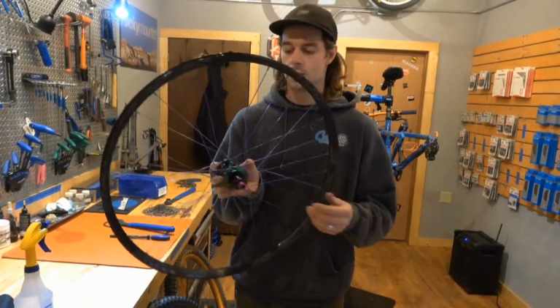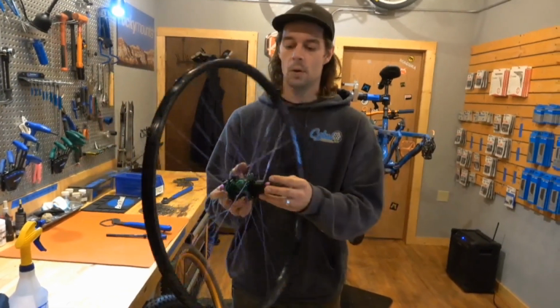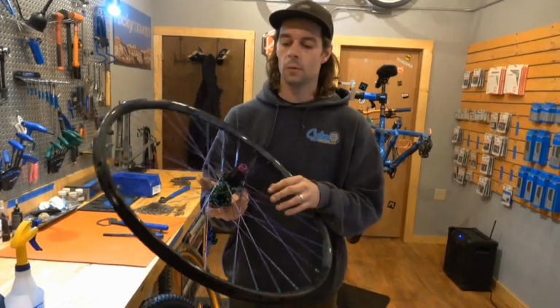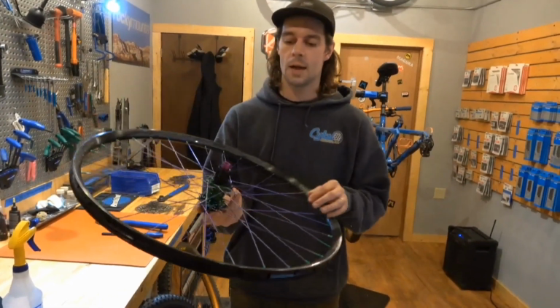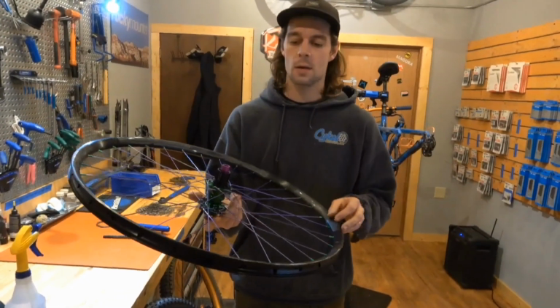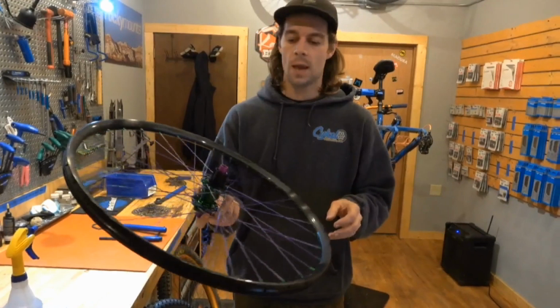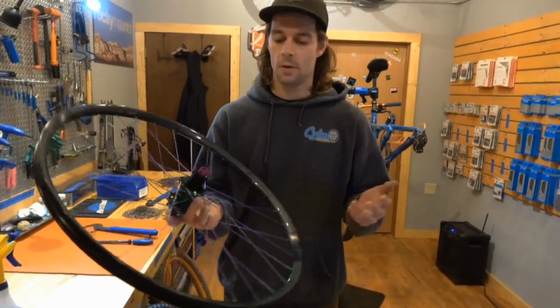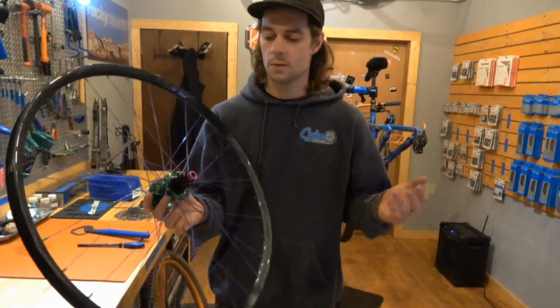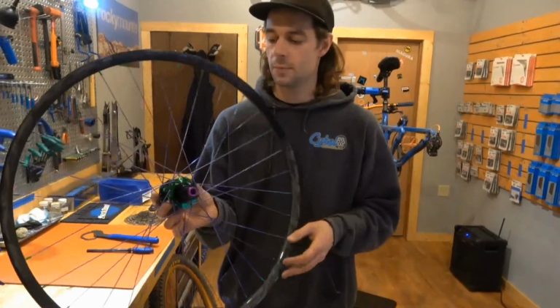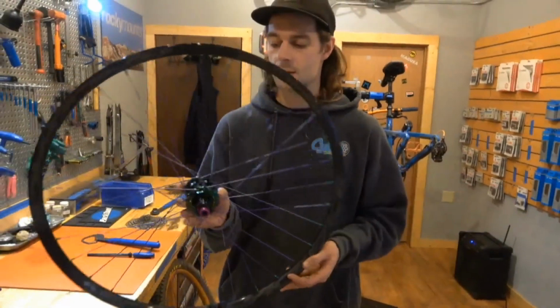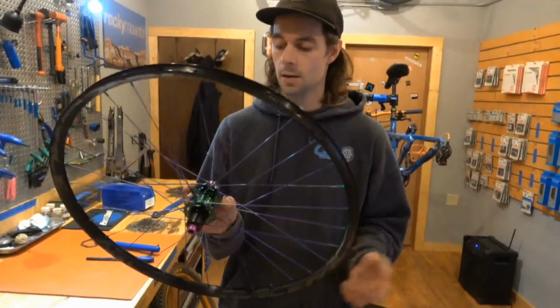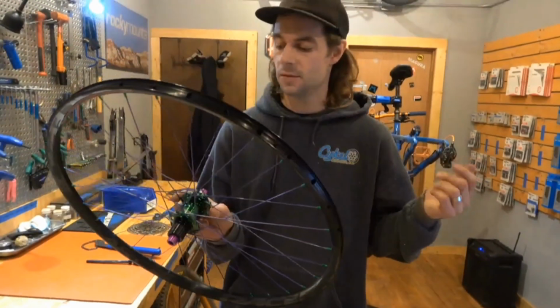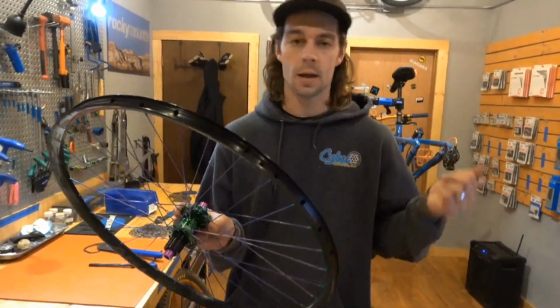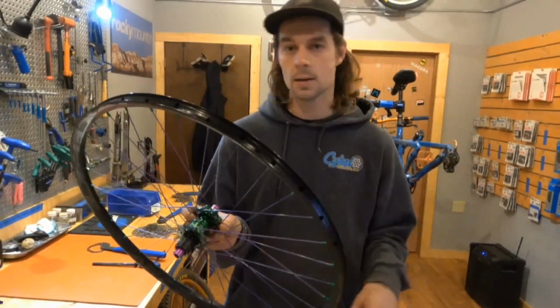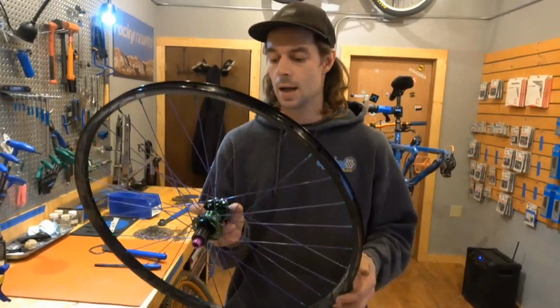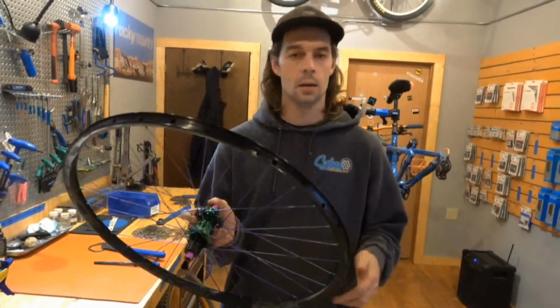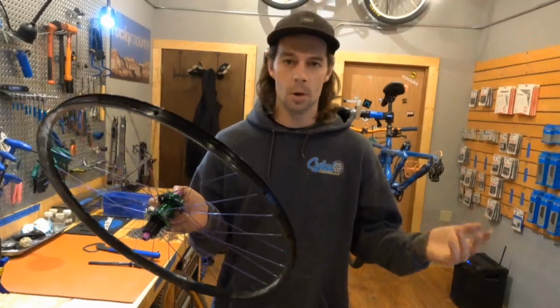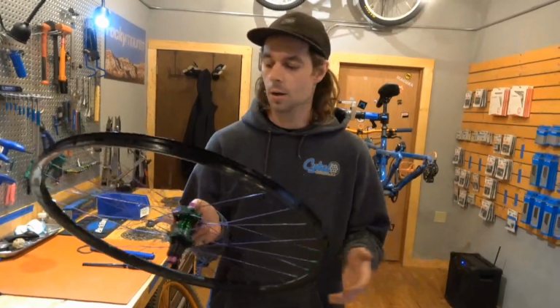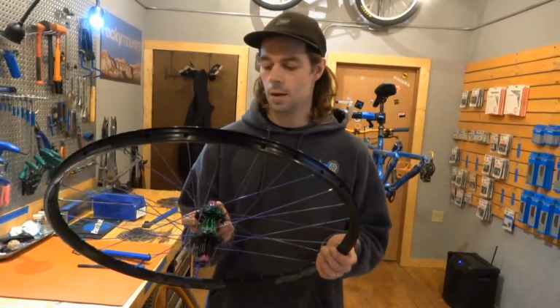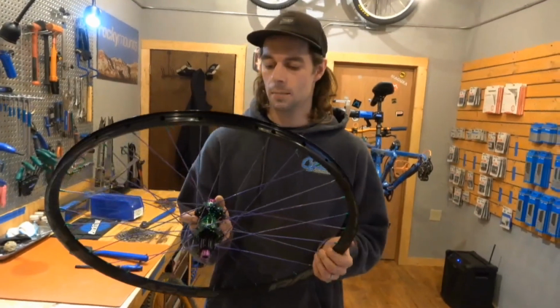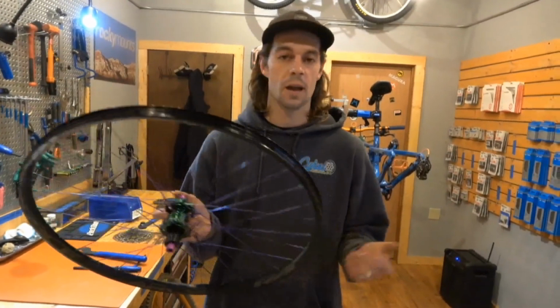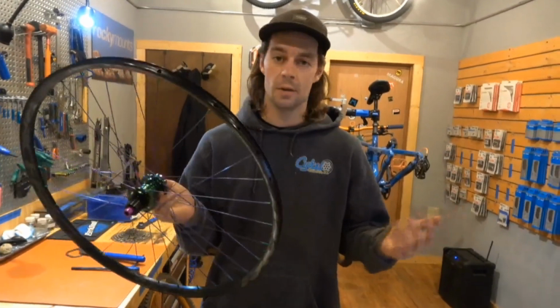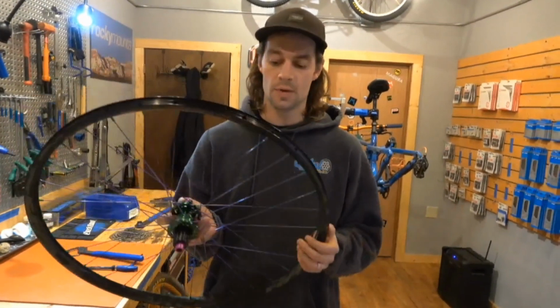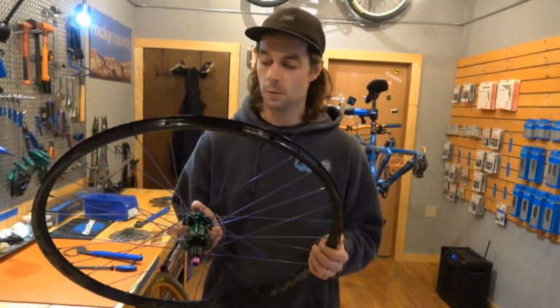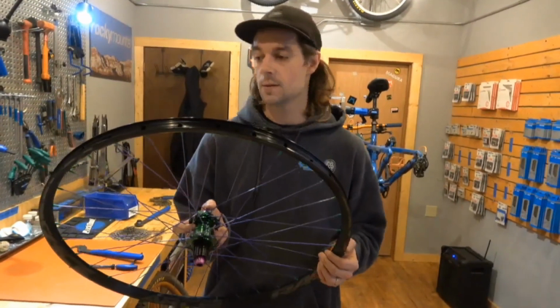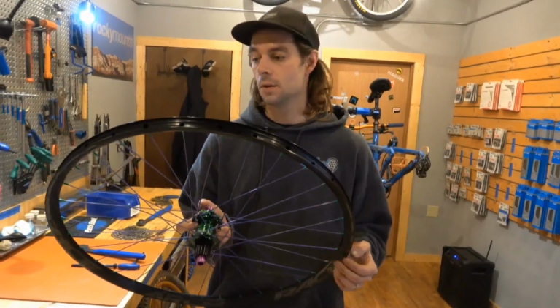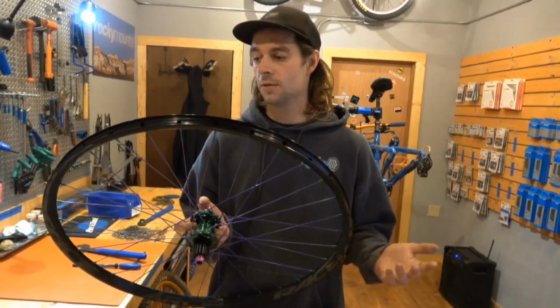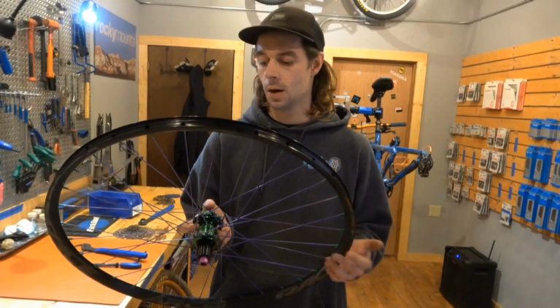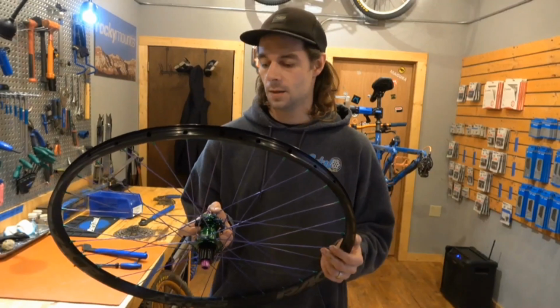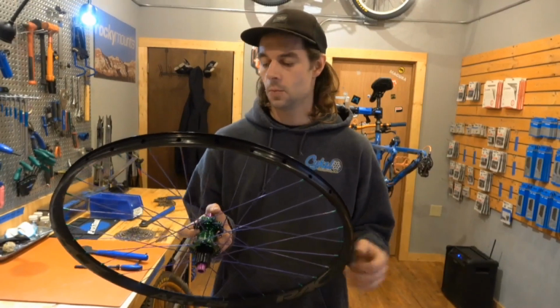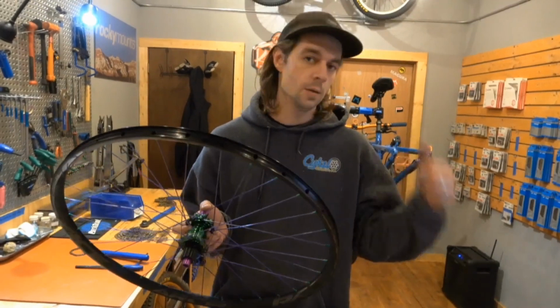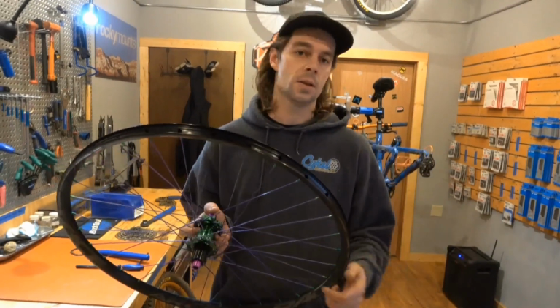We build all of our own wheels in-house. We have all sorts of different brands — we're a dealer for Onyx, Industry 9, Bird, and we even have the Reserve wheels. So if you're looking for something really super special,